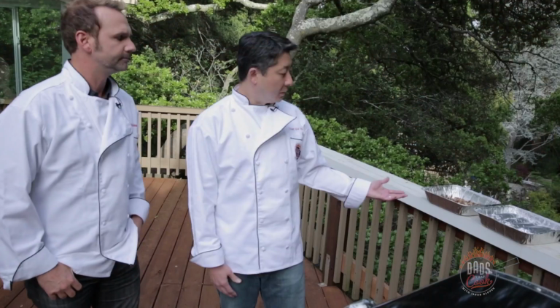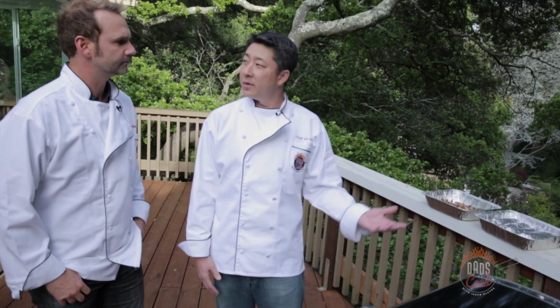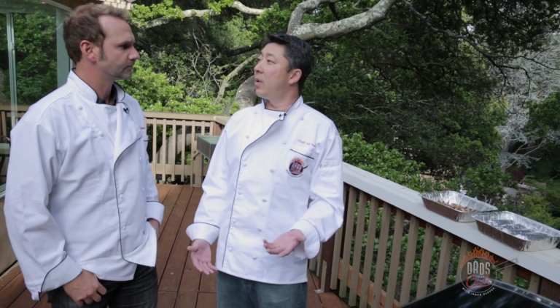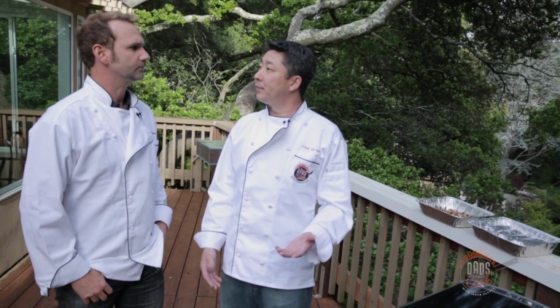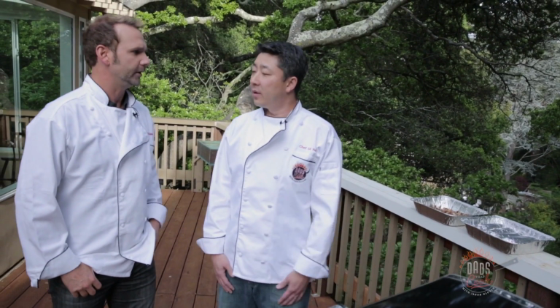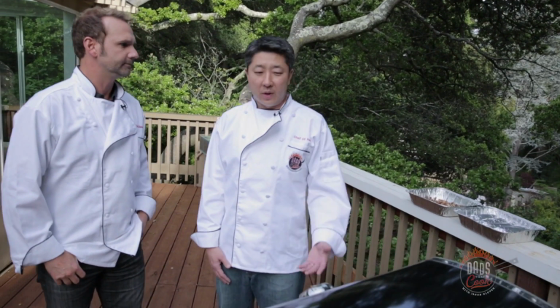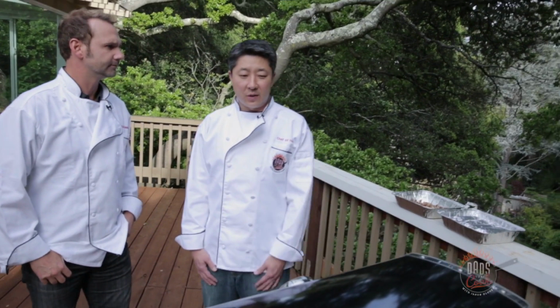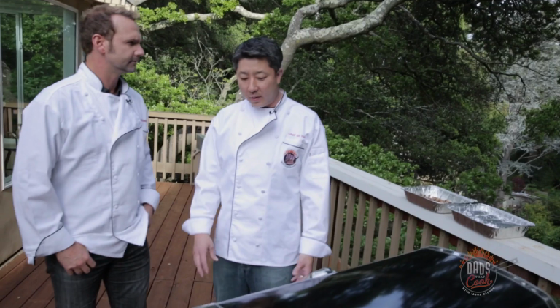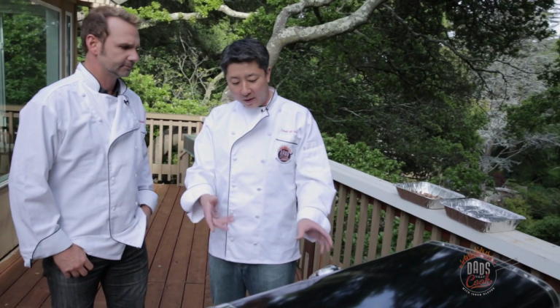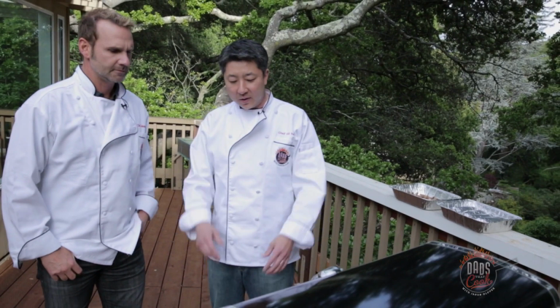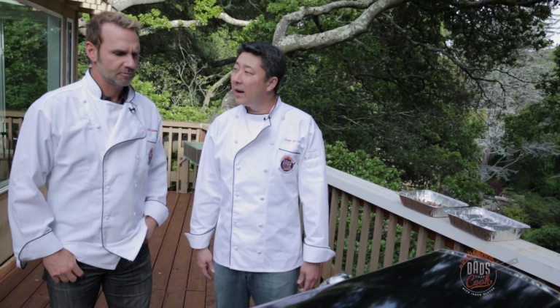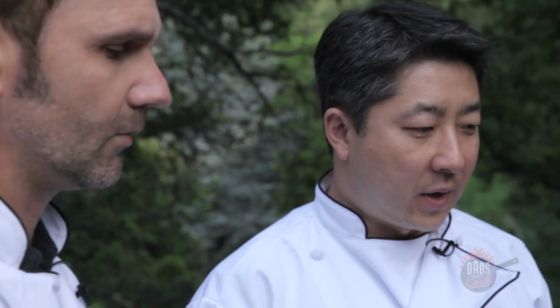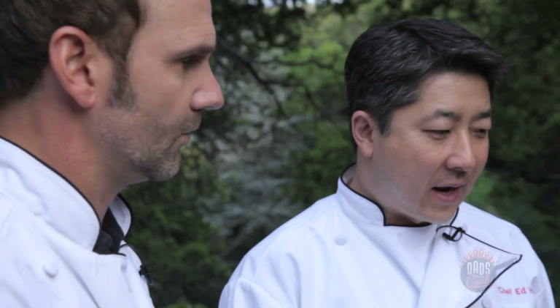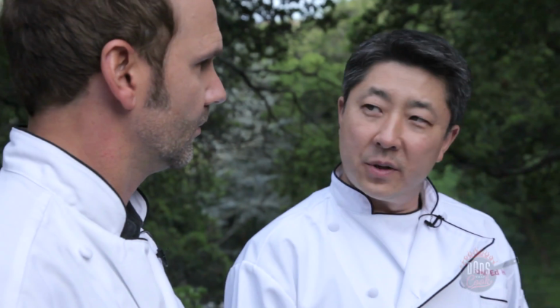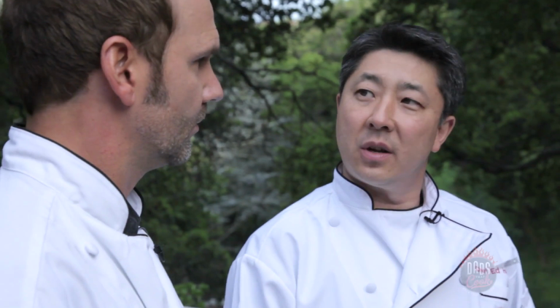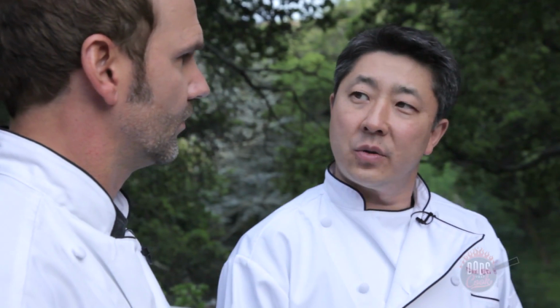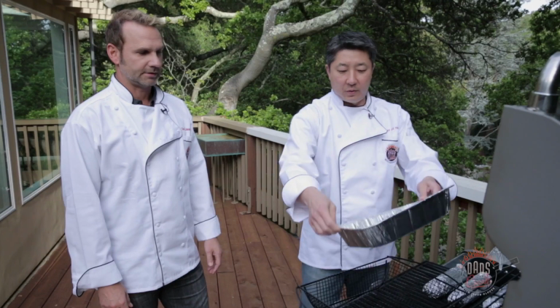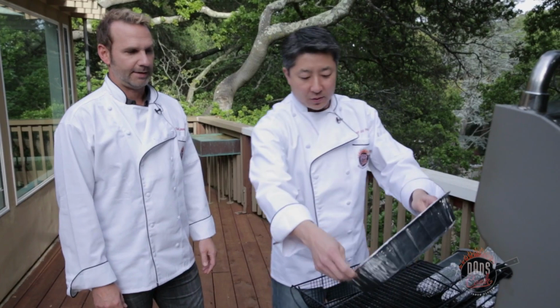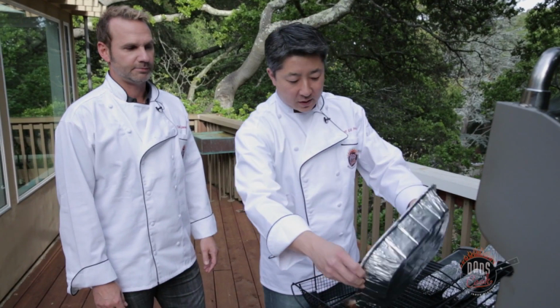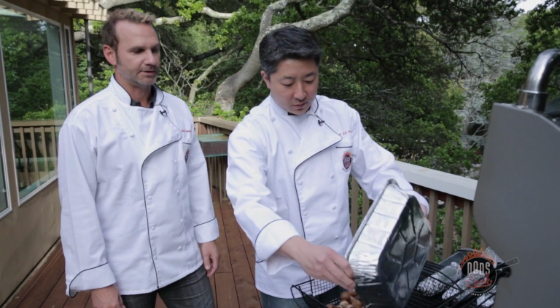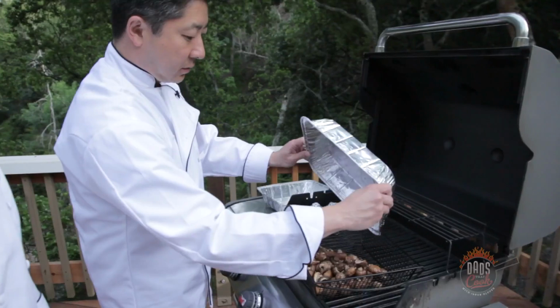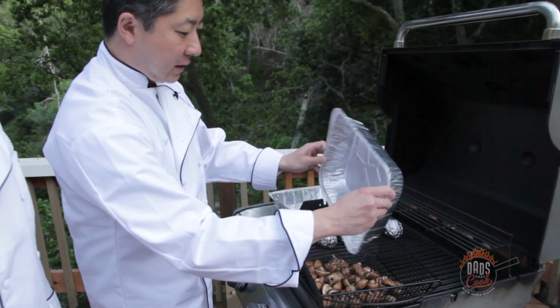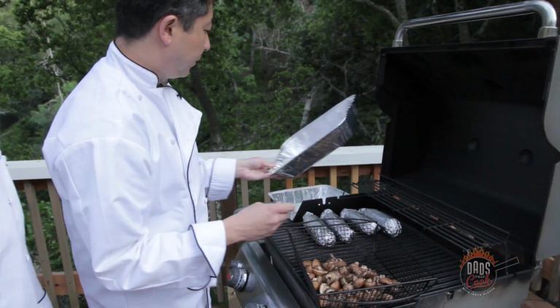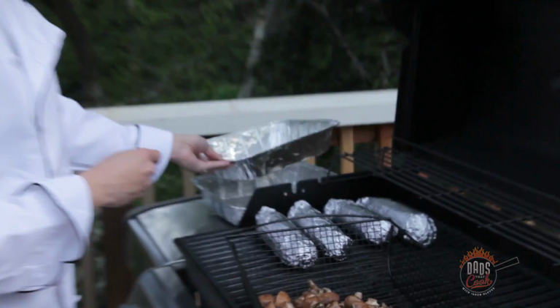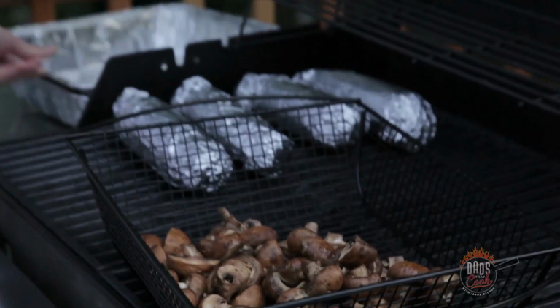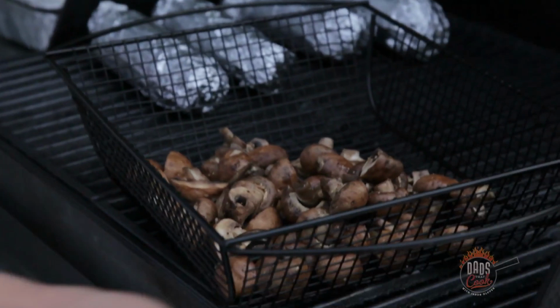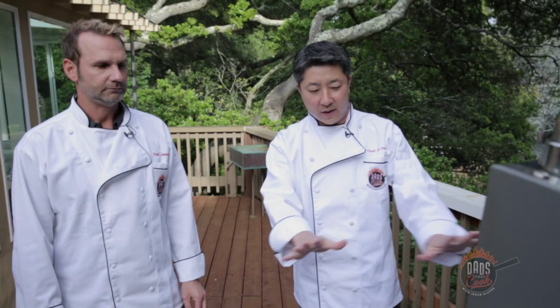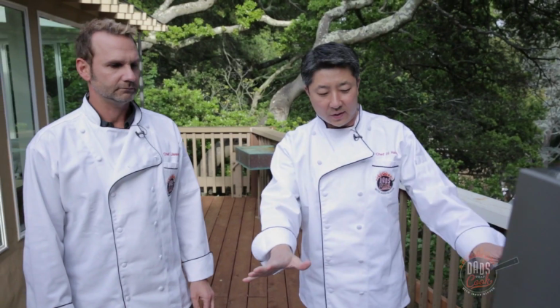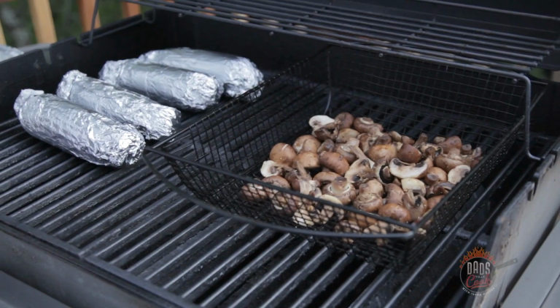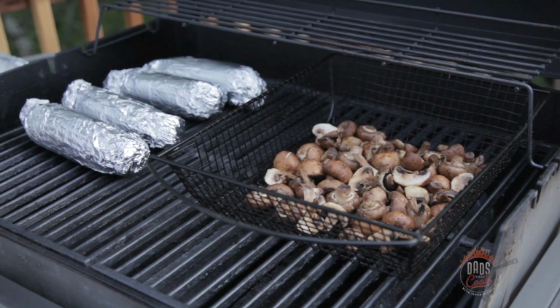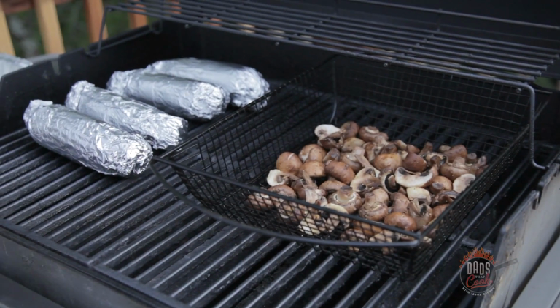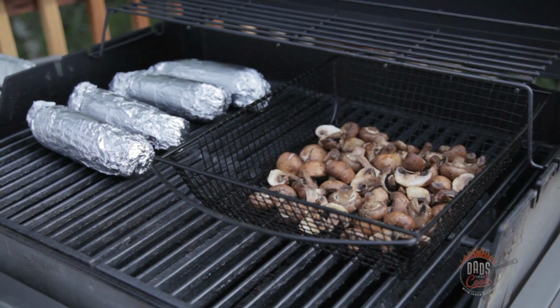Mushrooms are mostly water, so they're pretty well insulated. I'm going to crank these things on high — we want to get a nice caramelization on the mushrooms. Just slap those babies right inside there and let this sit on the grill on high heat.